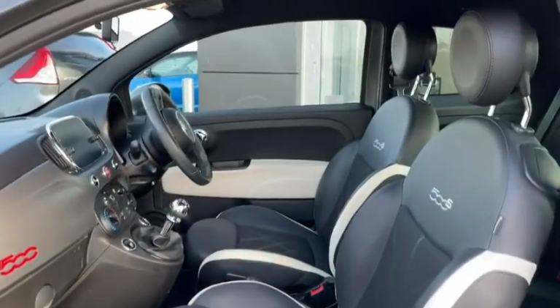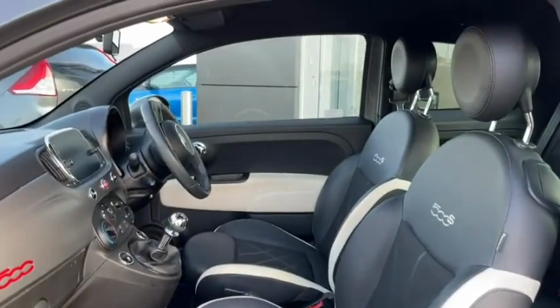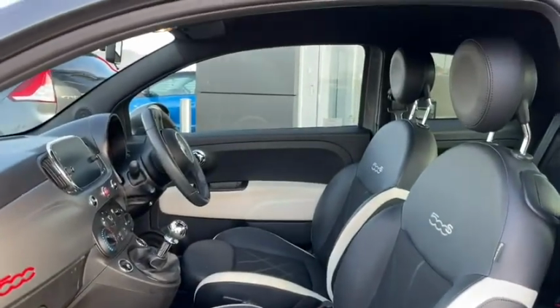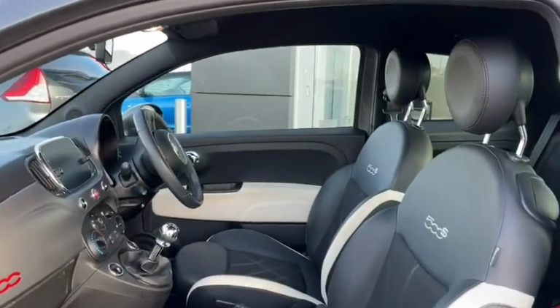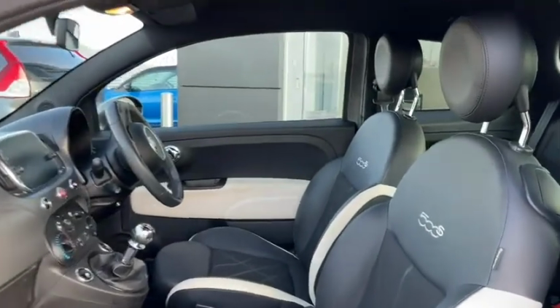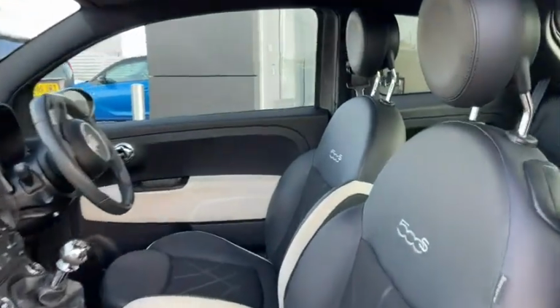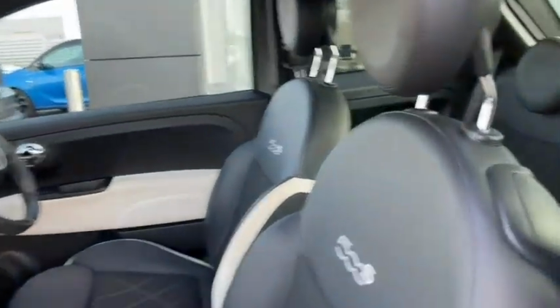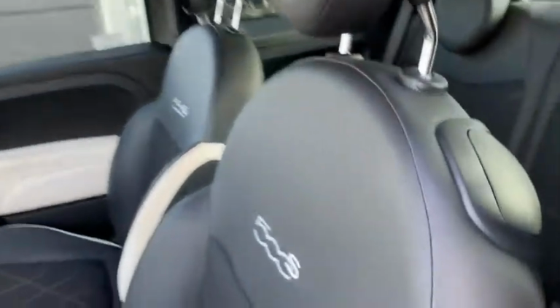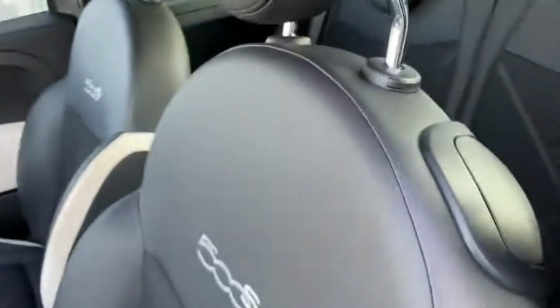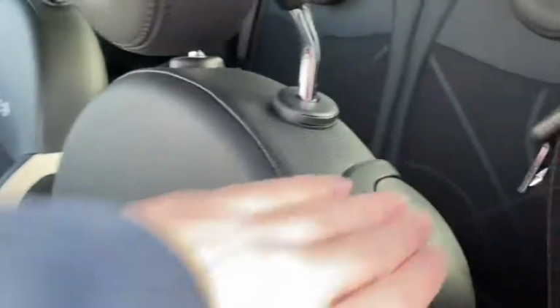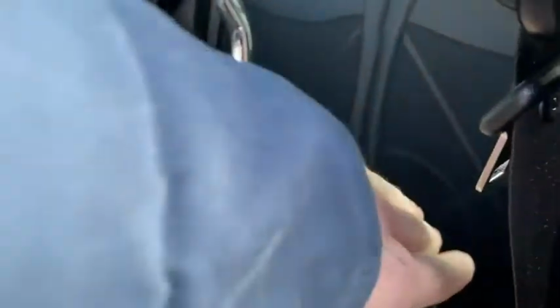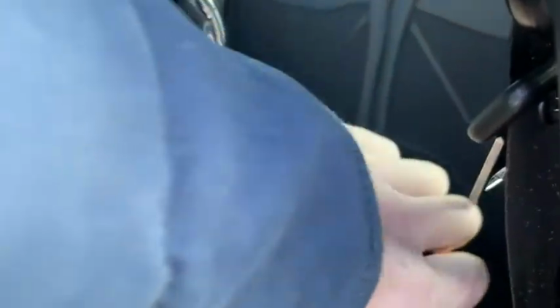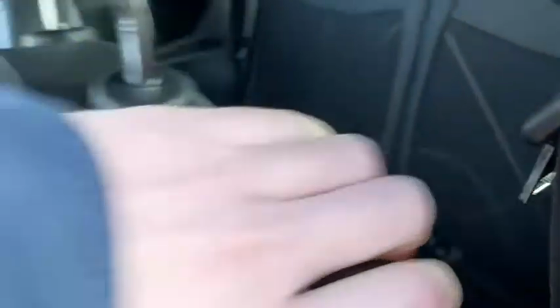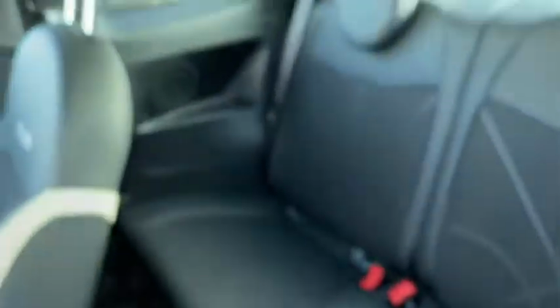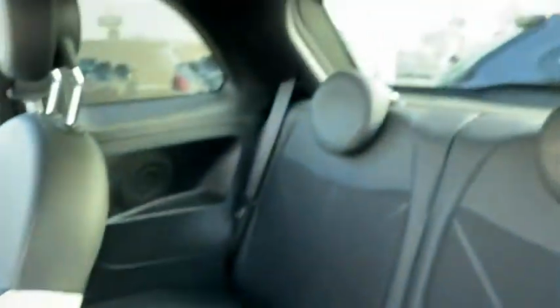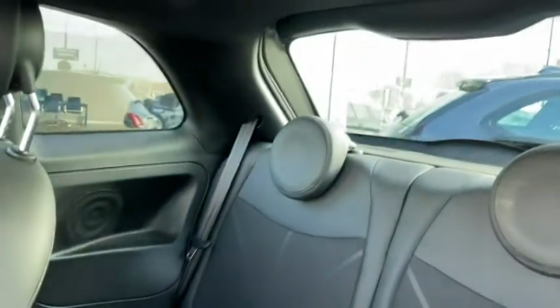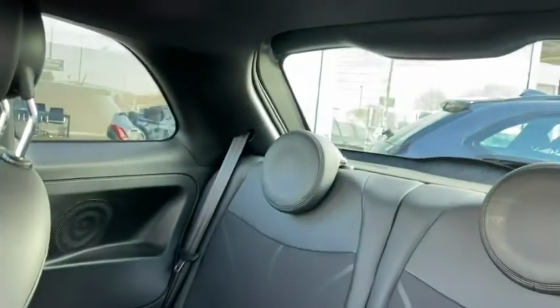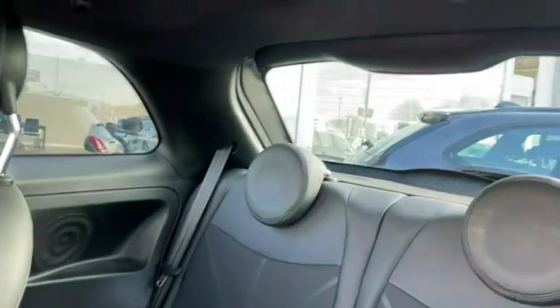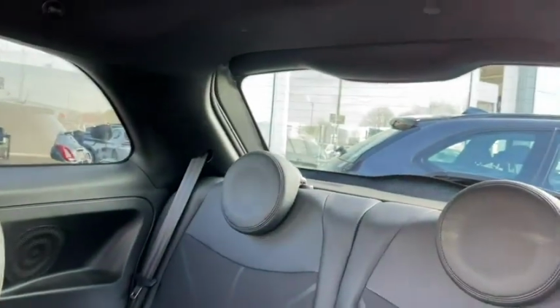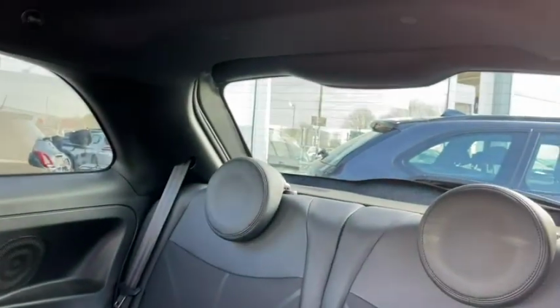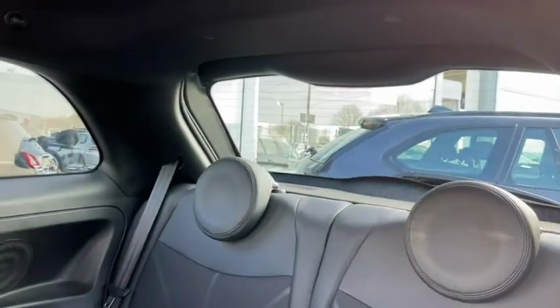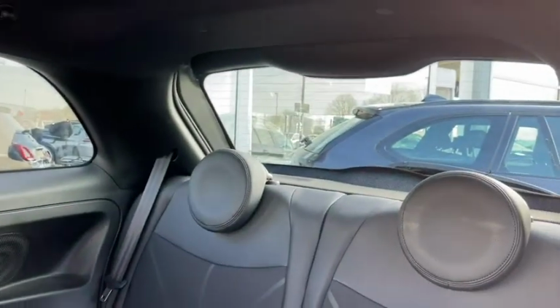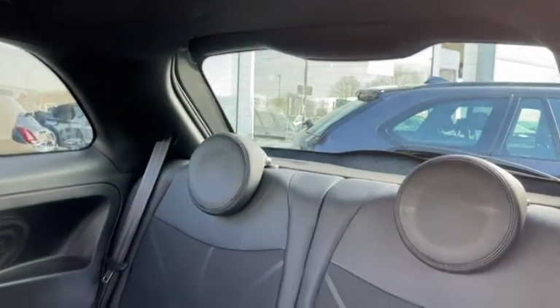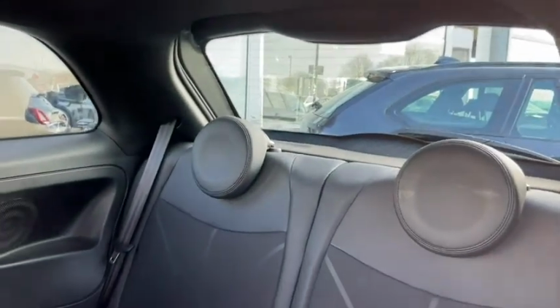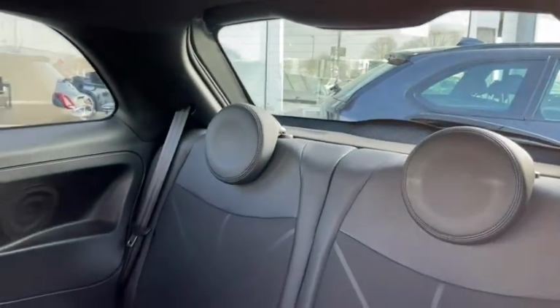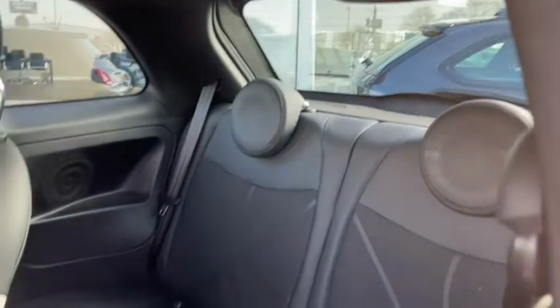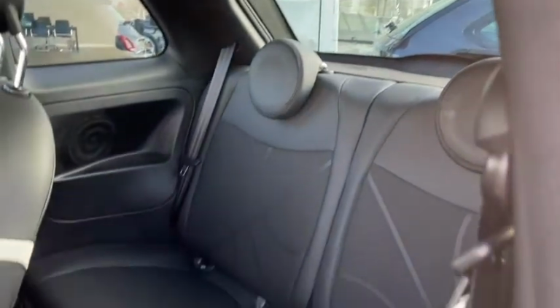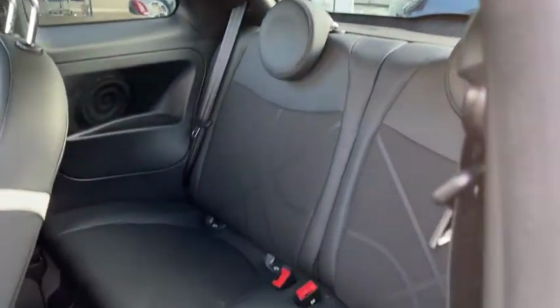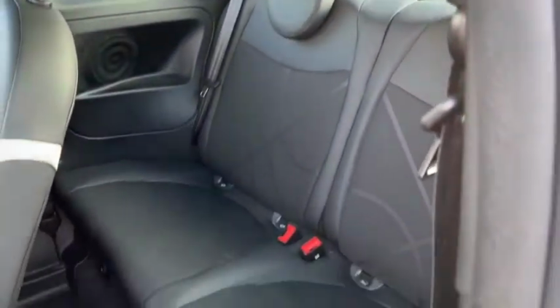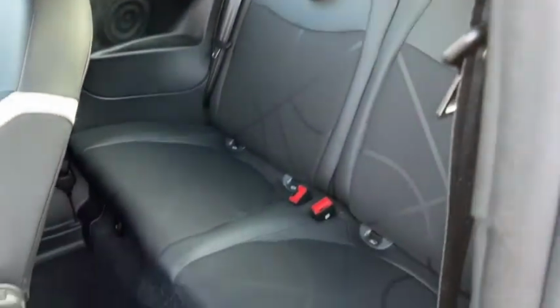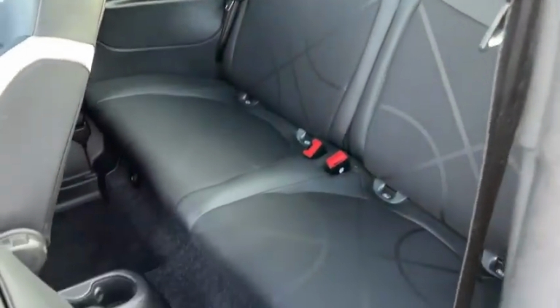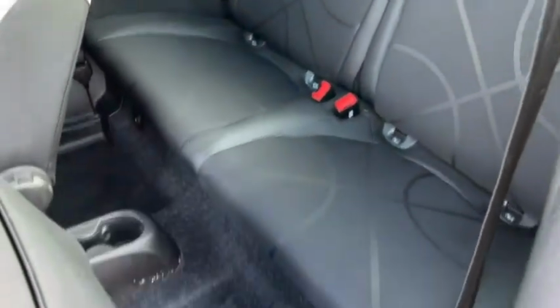We can easily access the rear by simply pulling up on the seat there, where you can see there's room for up to two passengers again in that half leather comfort, and there's plenty of additional pockets of storage all around here in the back.